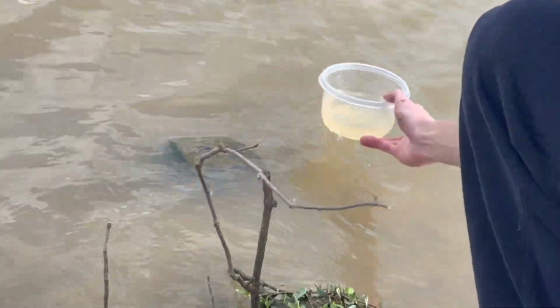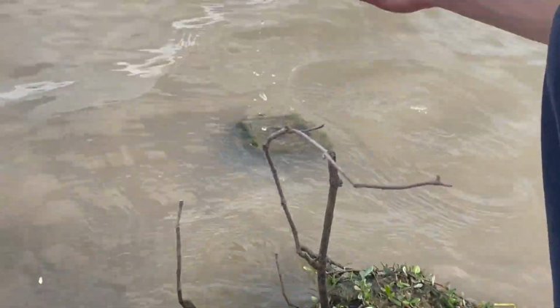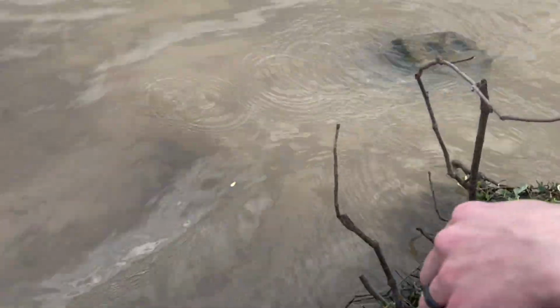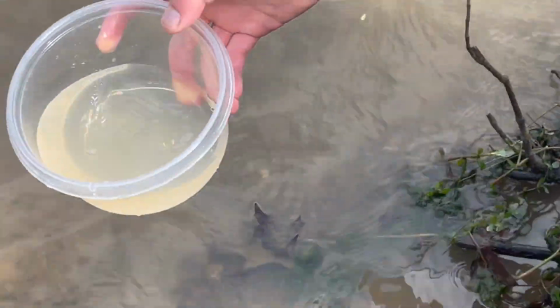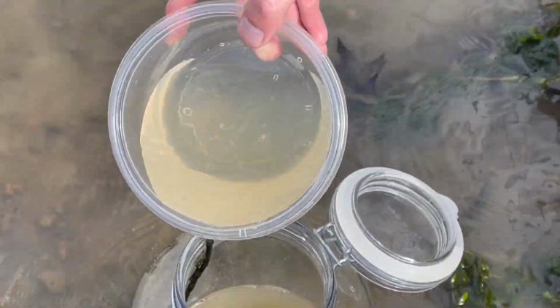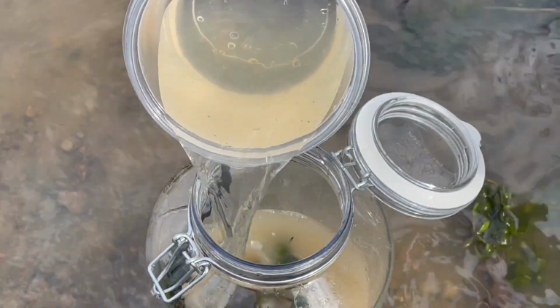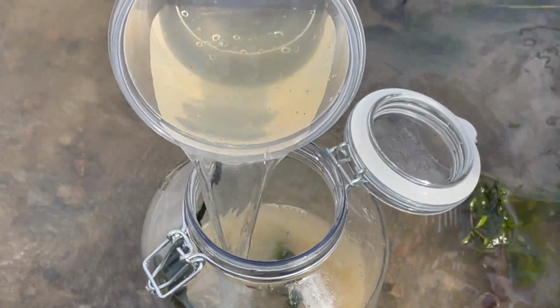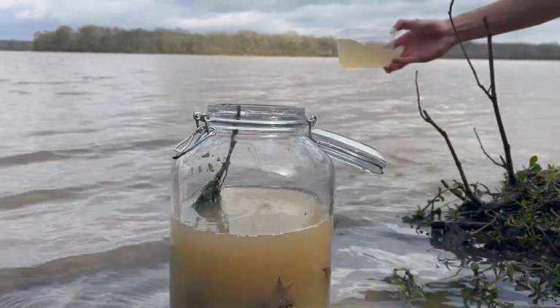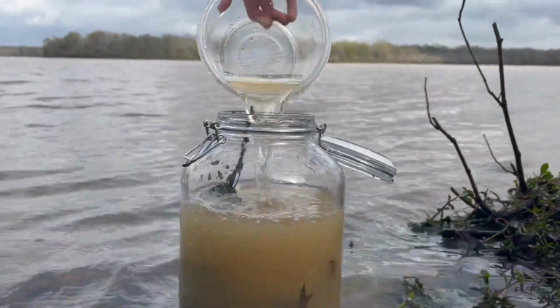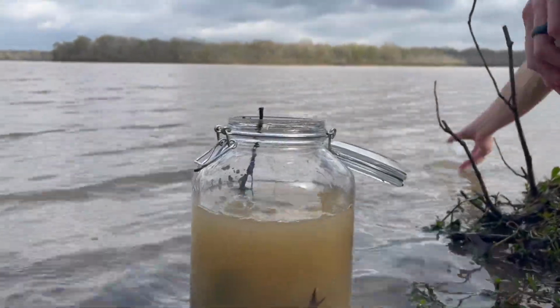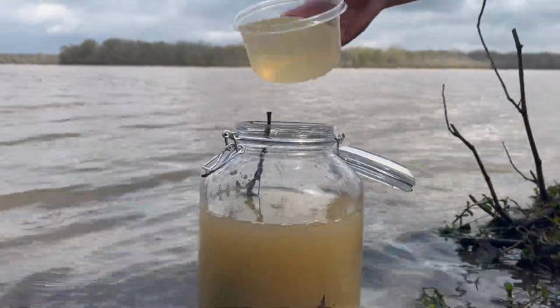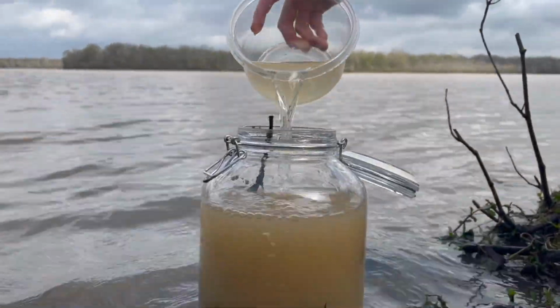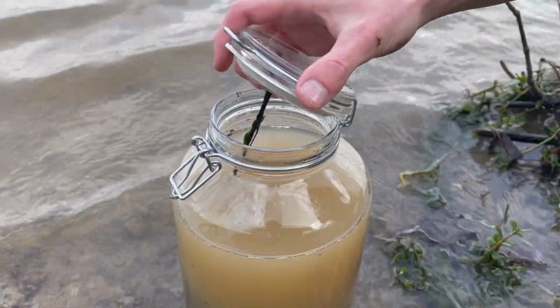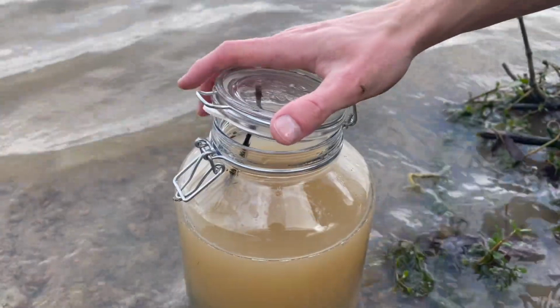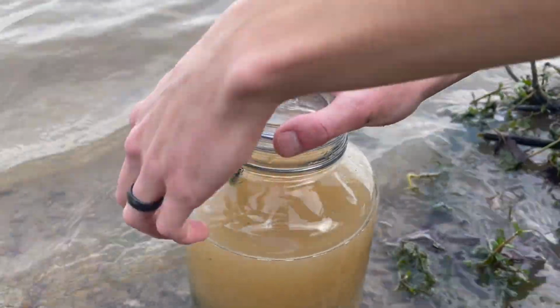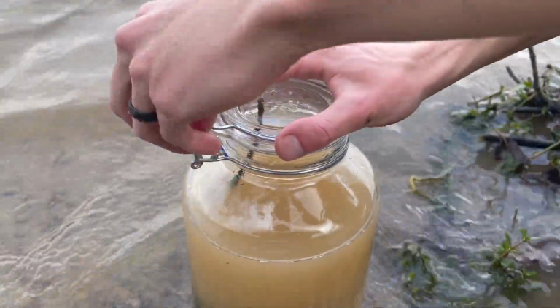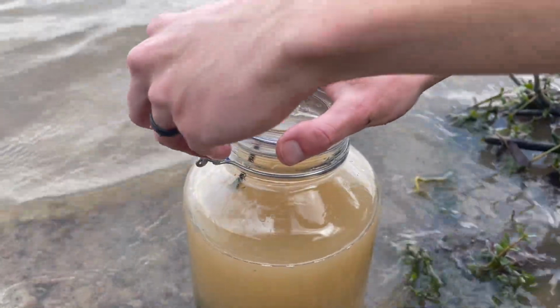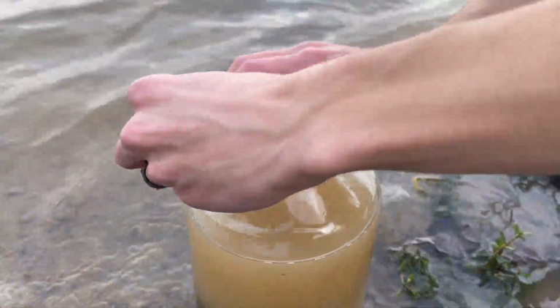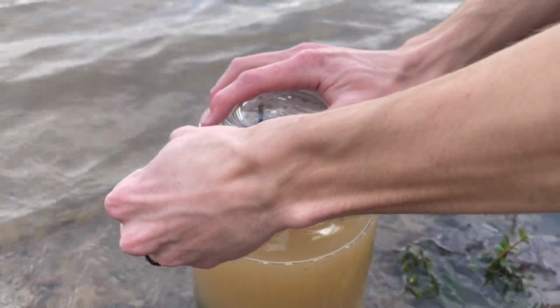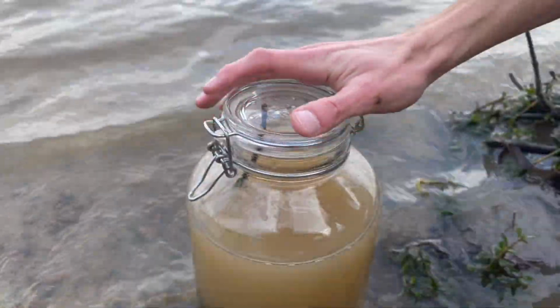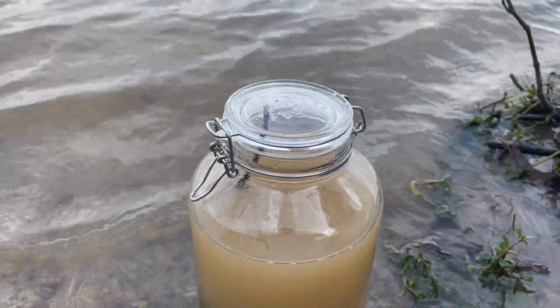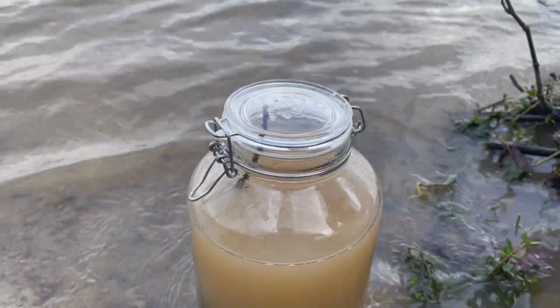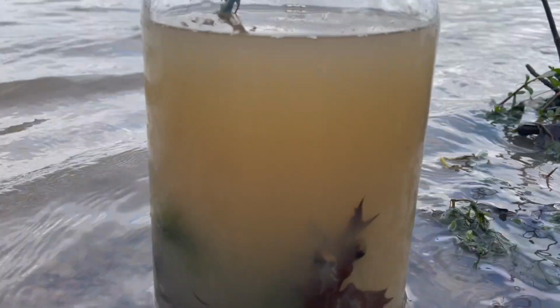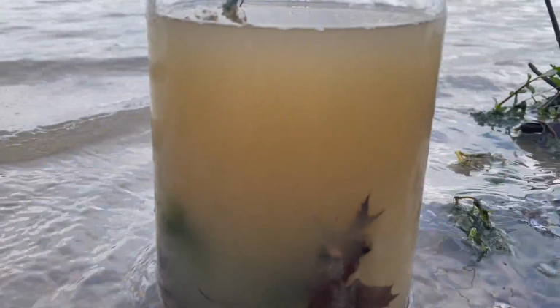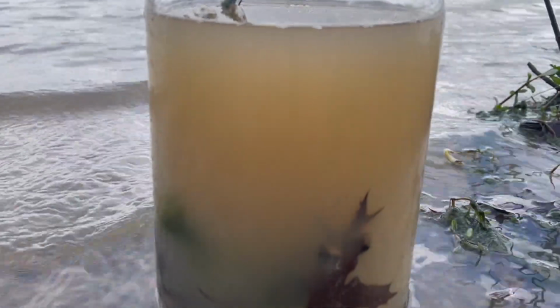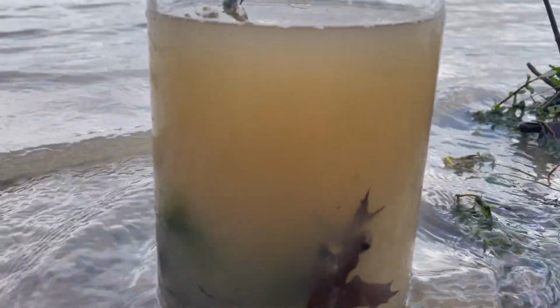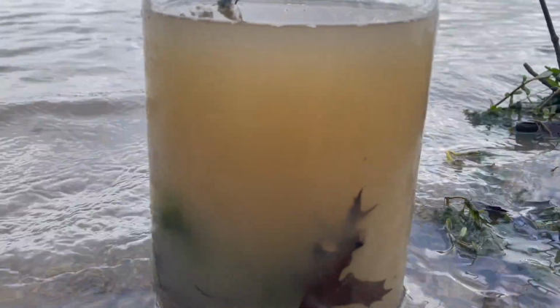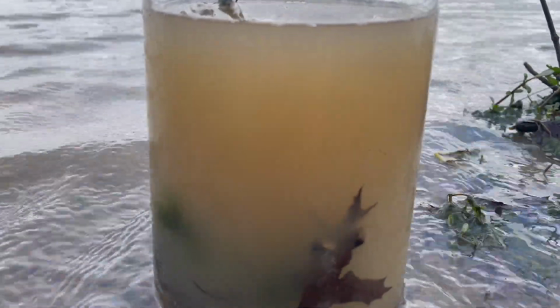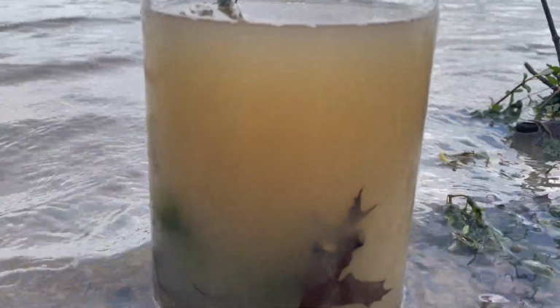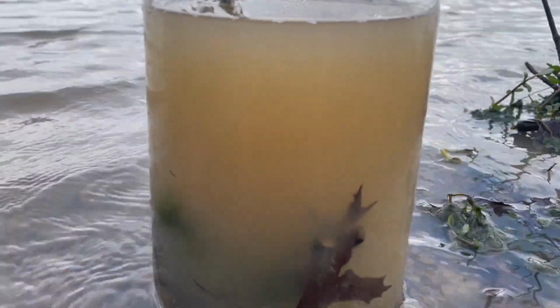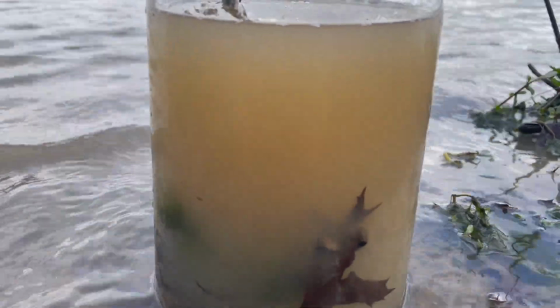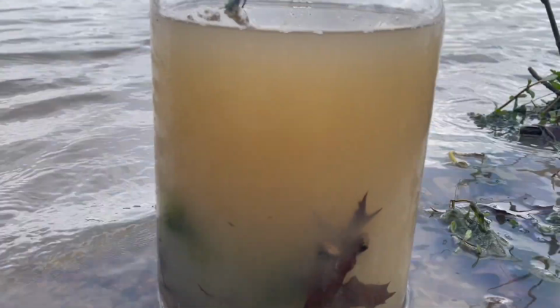Once I'm happy with everything inside, I fill the jar with water and seal it up. If you look closely you can already see all the amphipods swimming around.